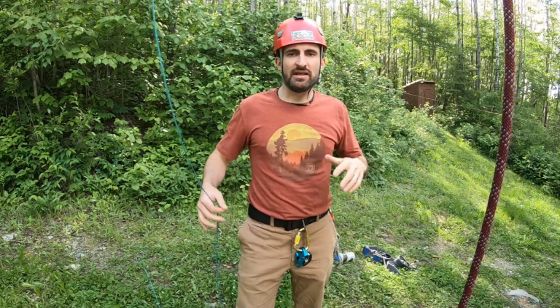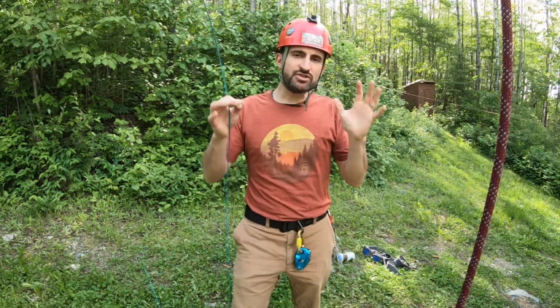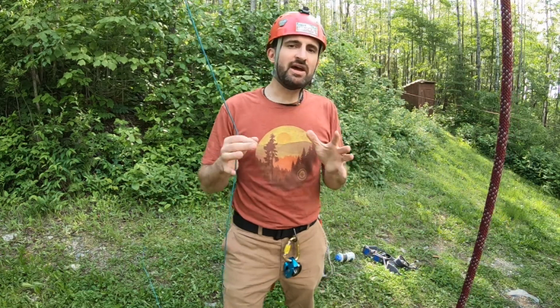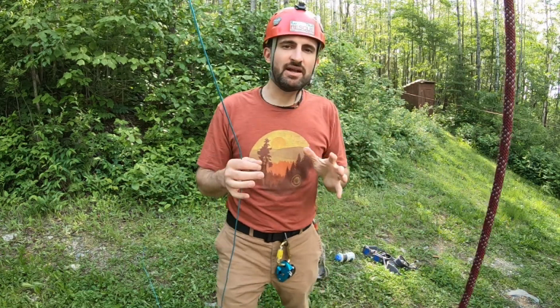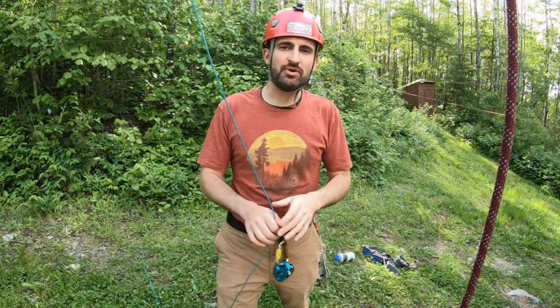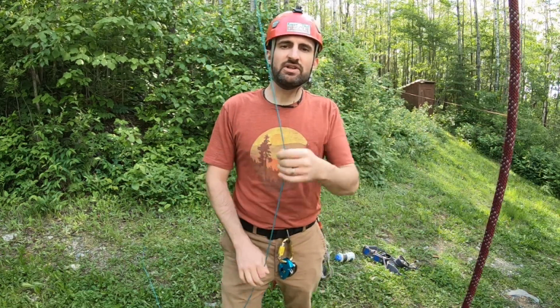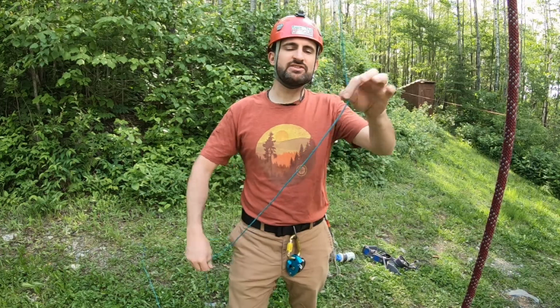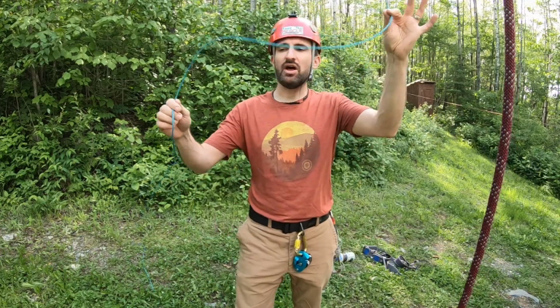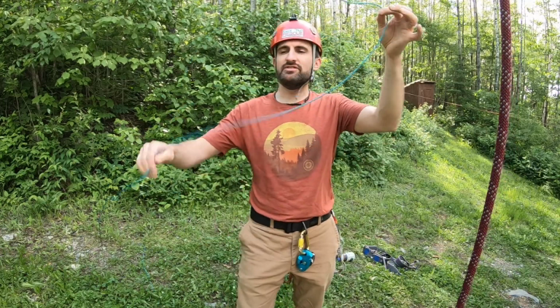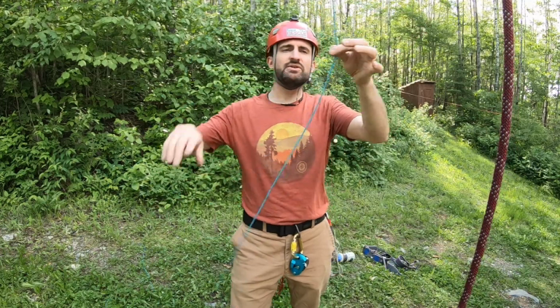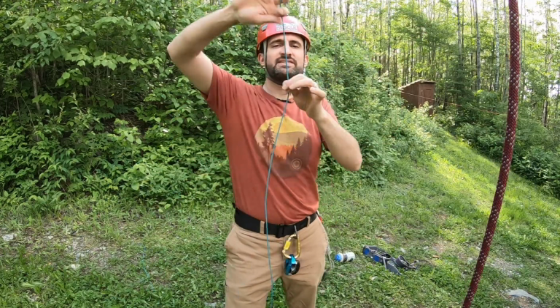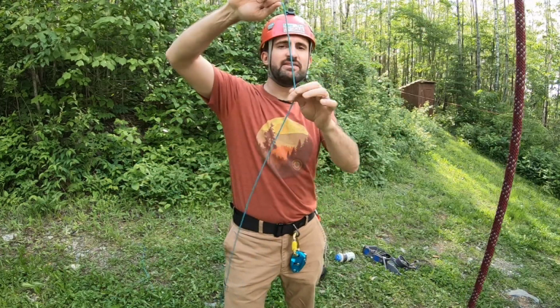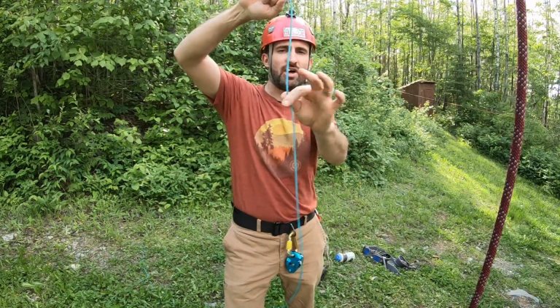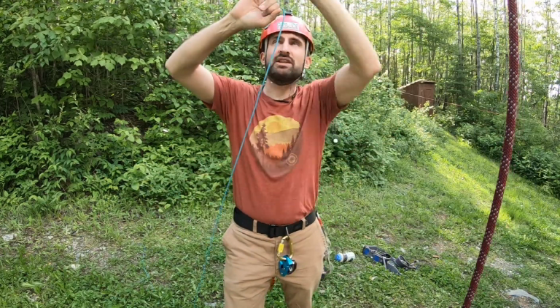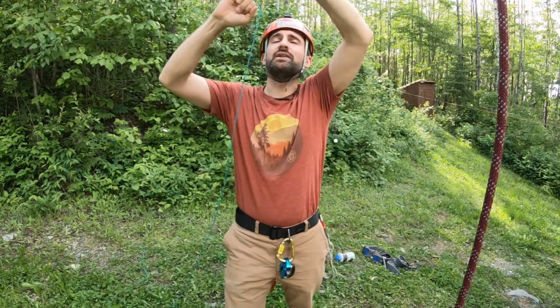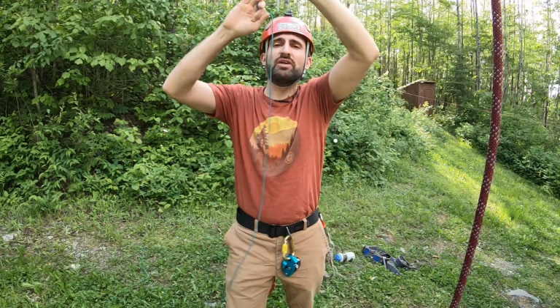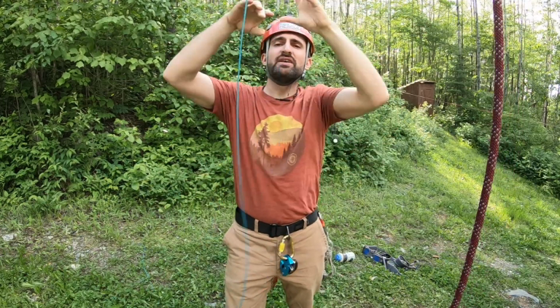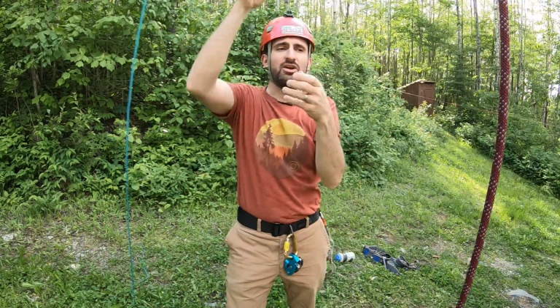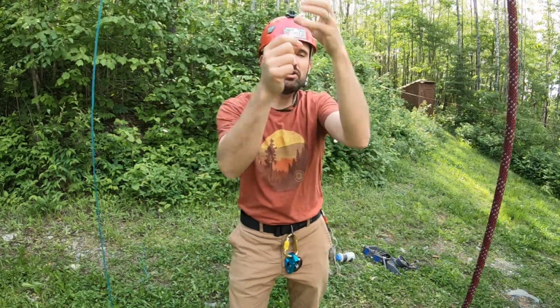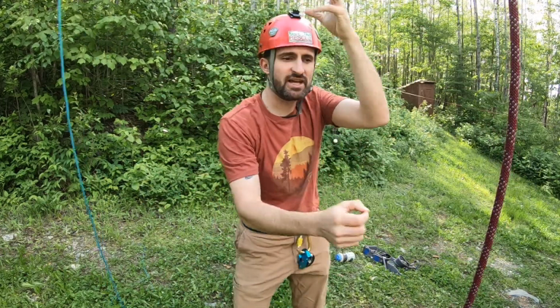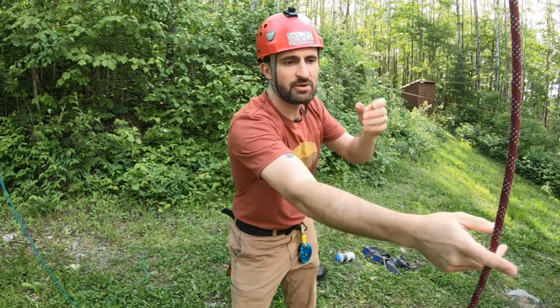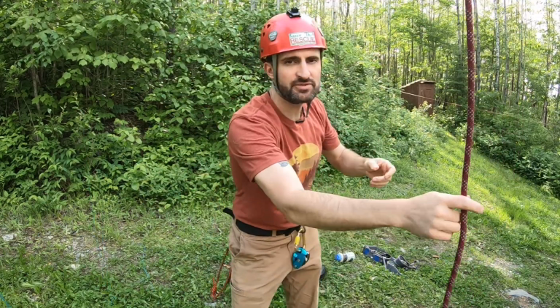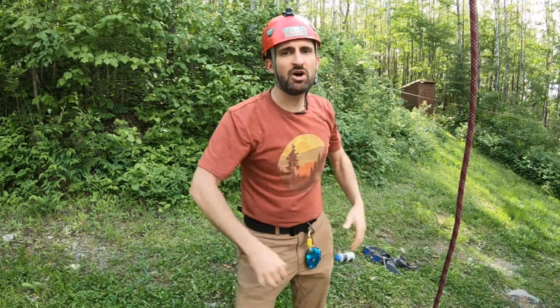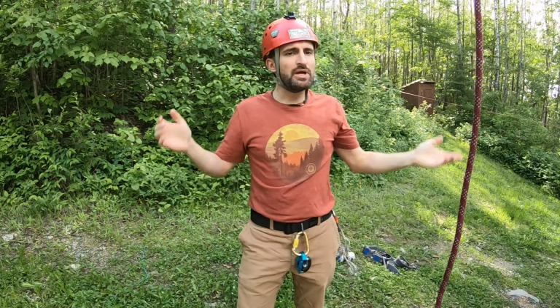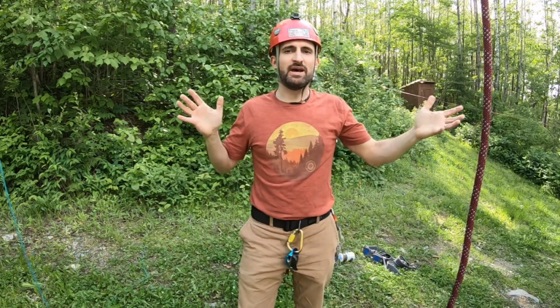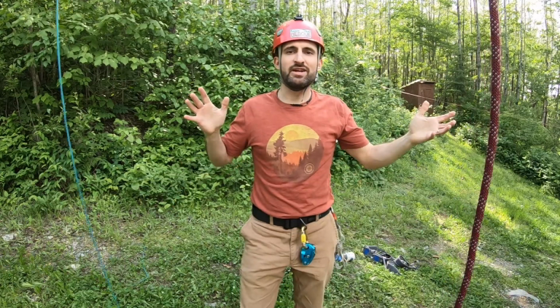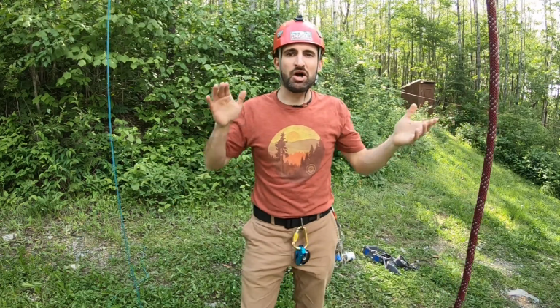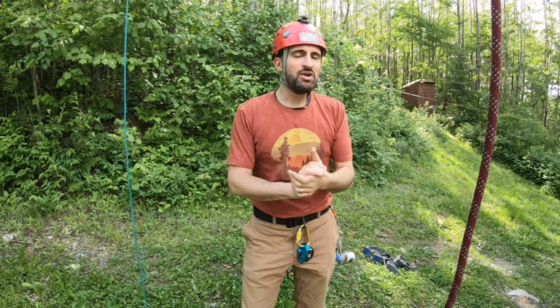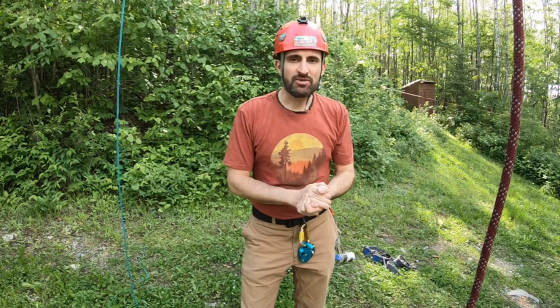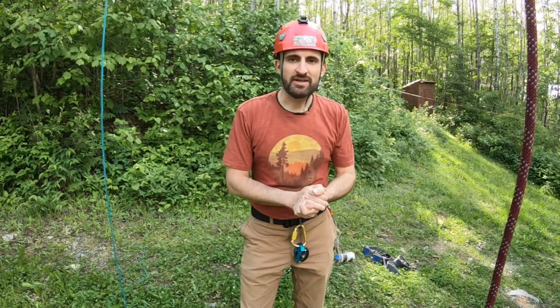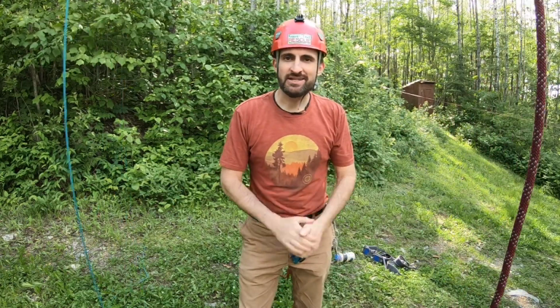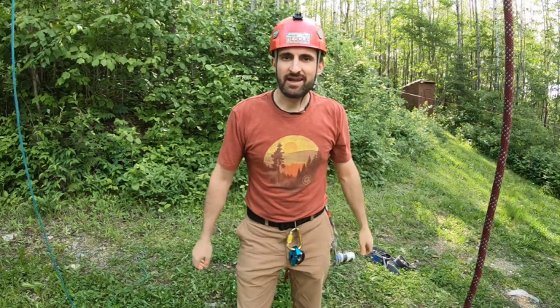You saw I set up a retrieval line, so all I have to do is take this small little line, pull it, and the carabiner slides over this red rope and I'm ready to go with my gear in hand.